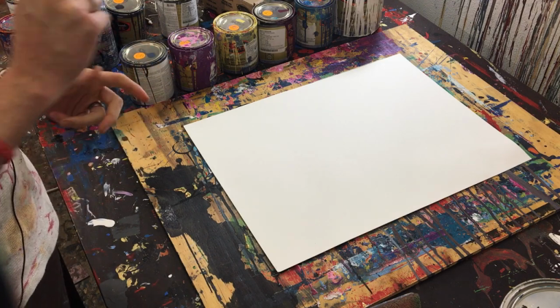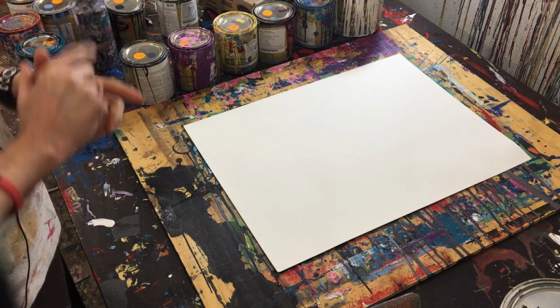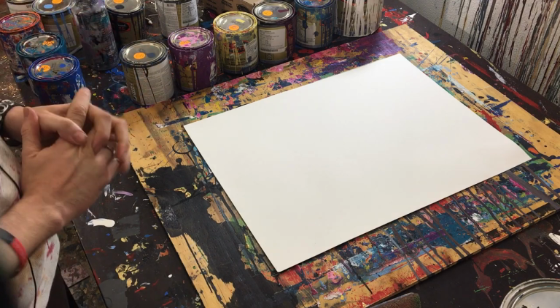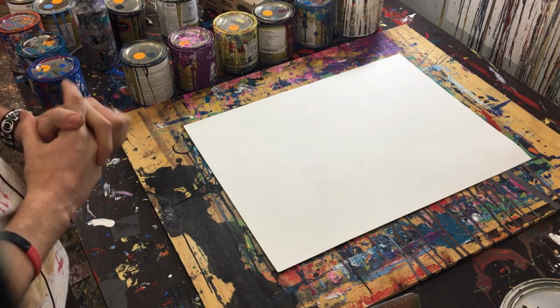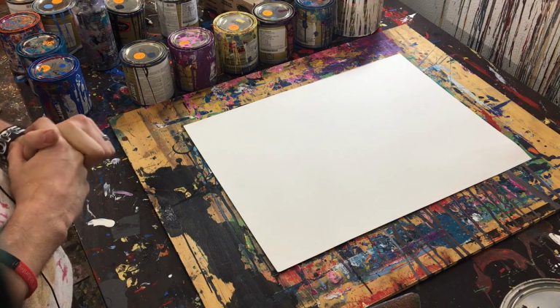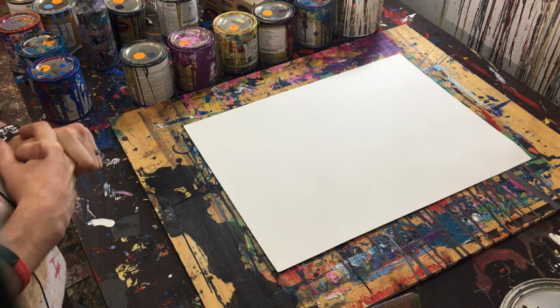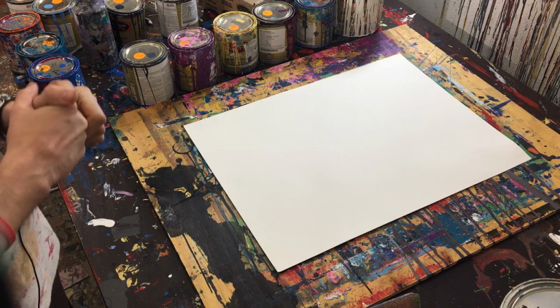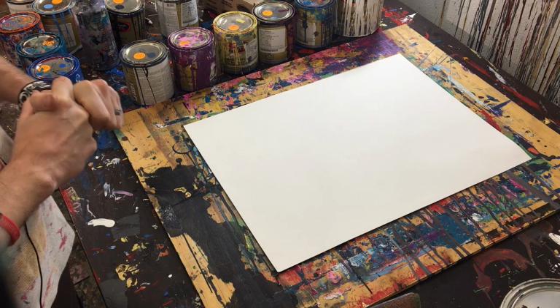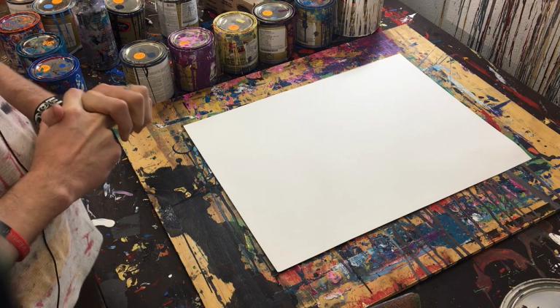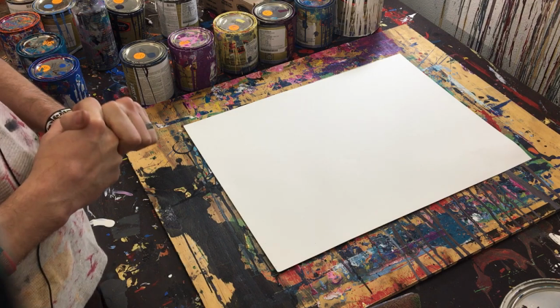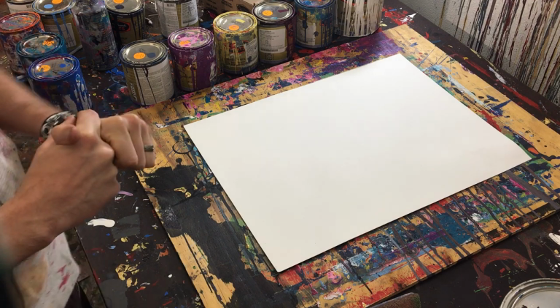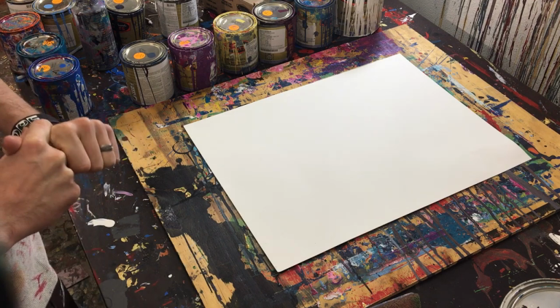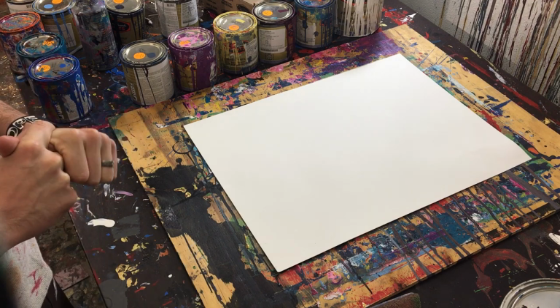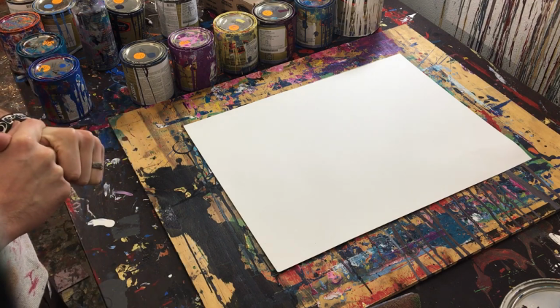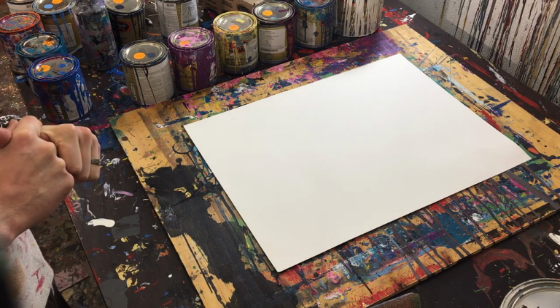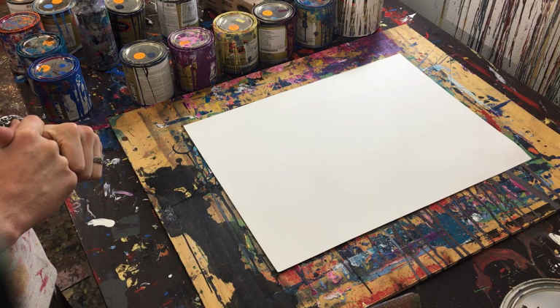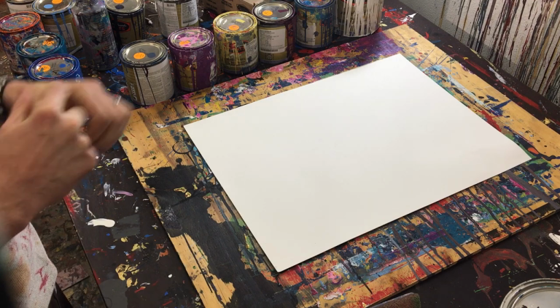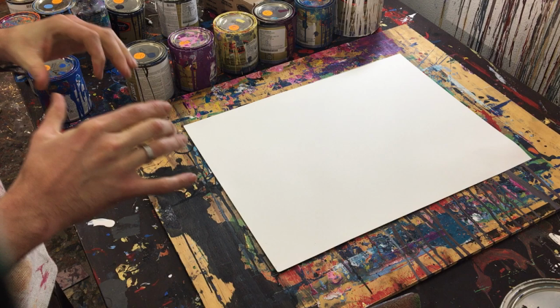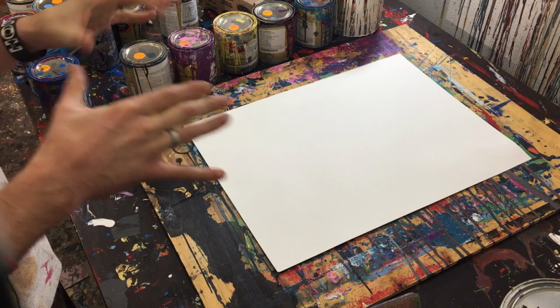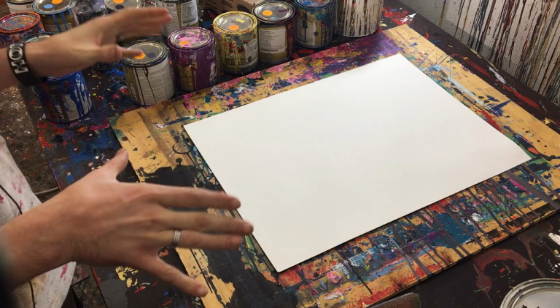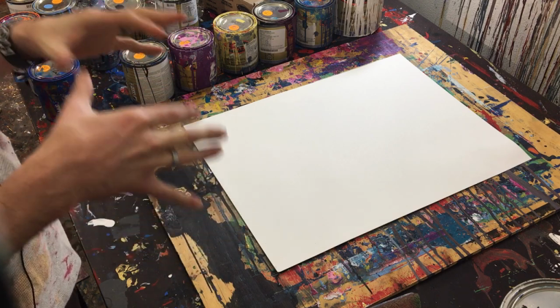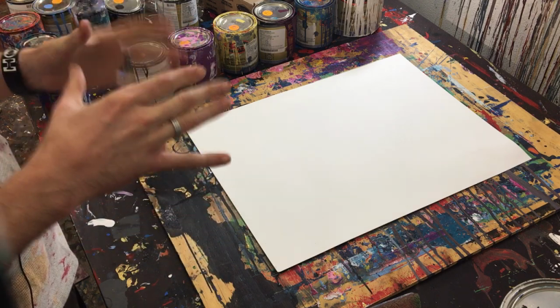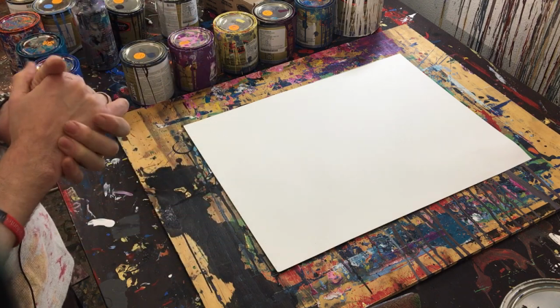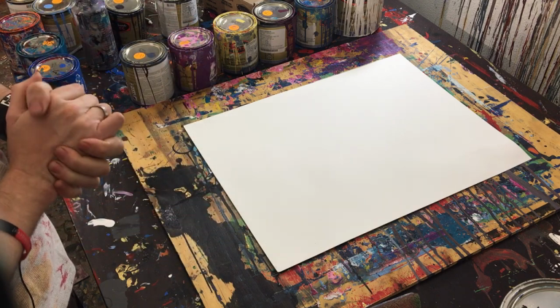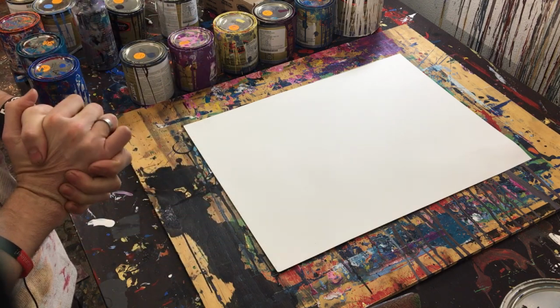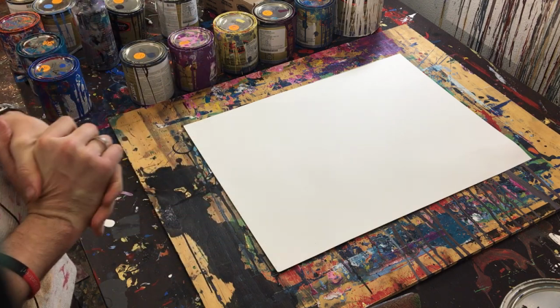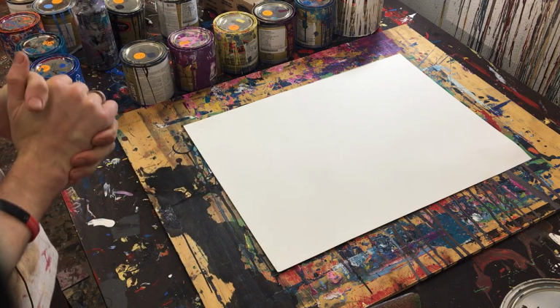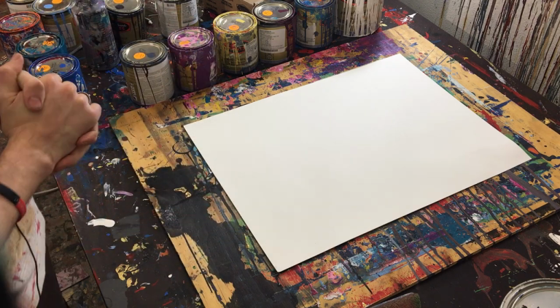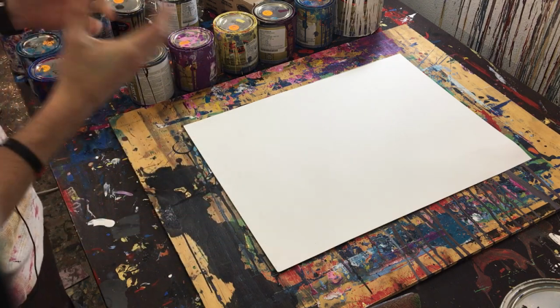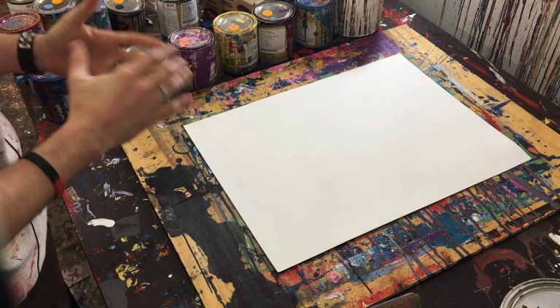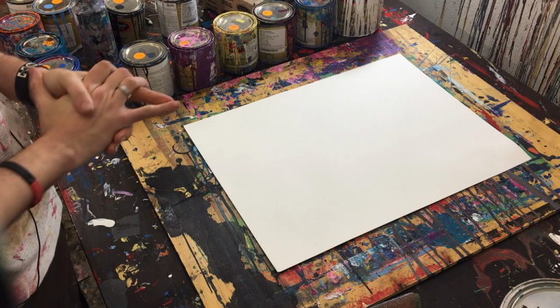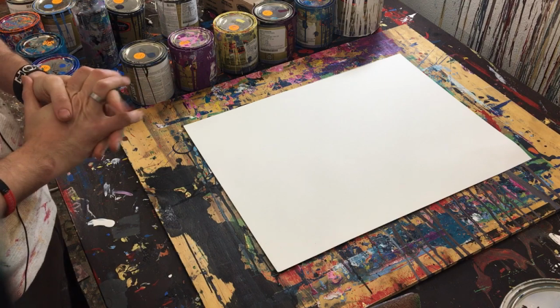I just want to let you guys know I did already record my Jackson Pollock painting. I've already got it recorded. I'm just waiting for 1500 subscribers to actually post it, so we're very close.